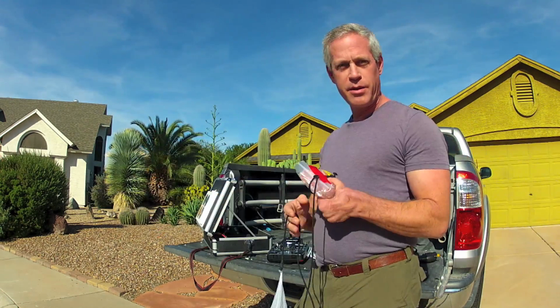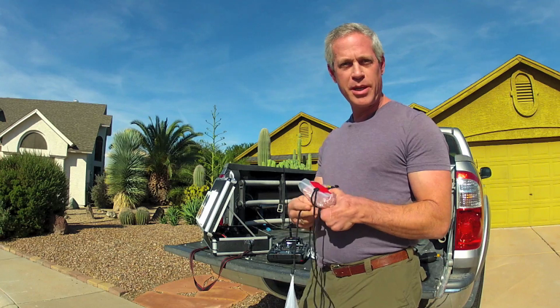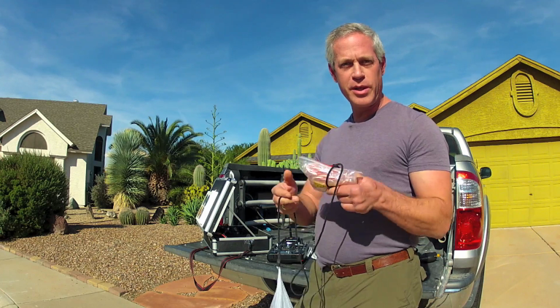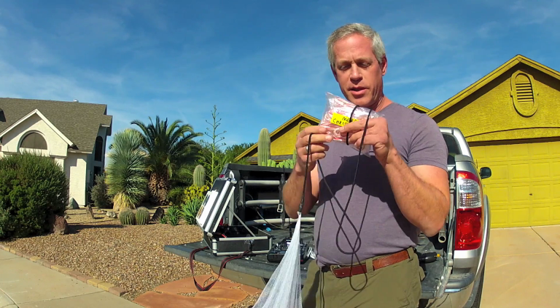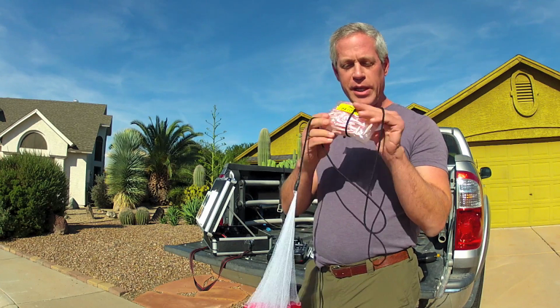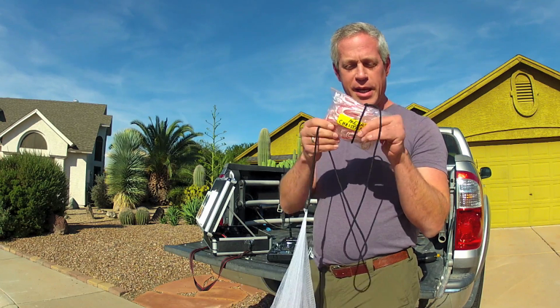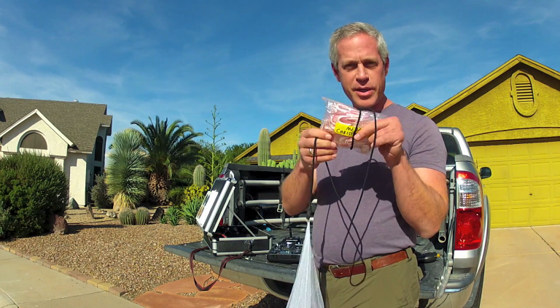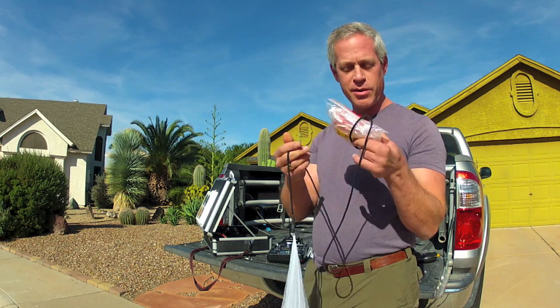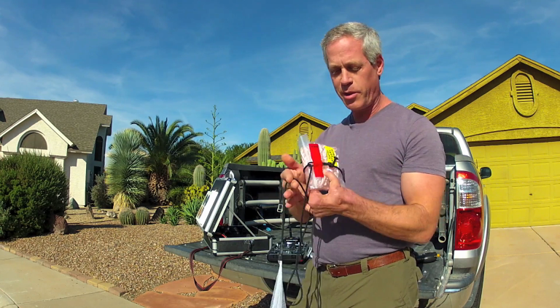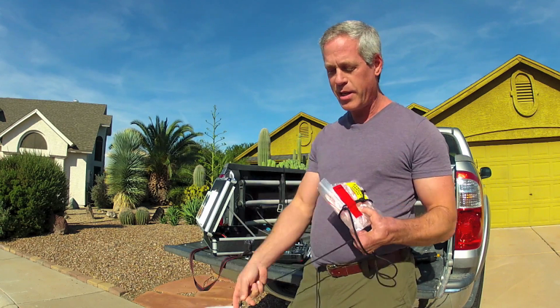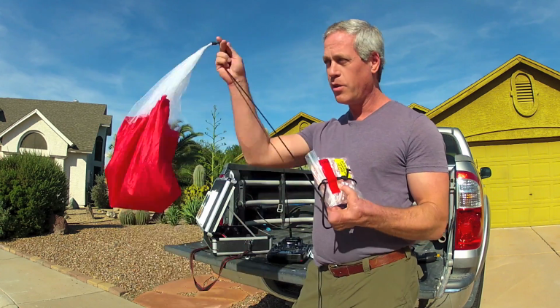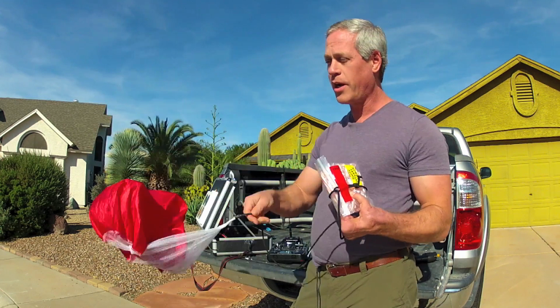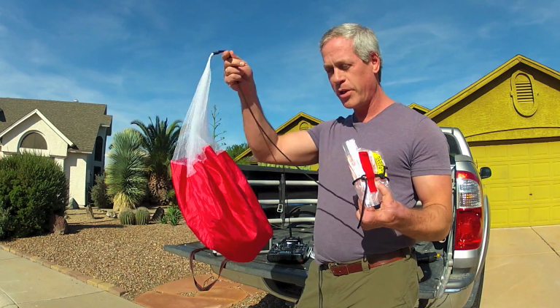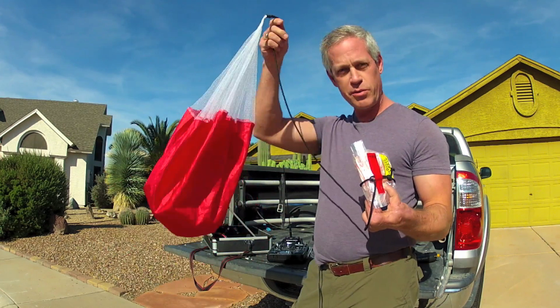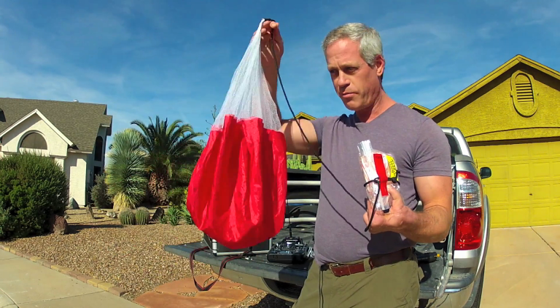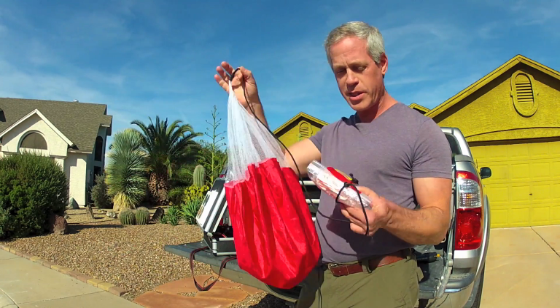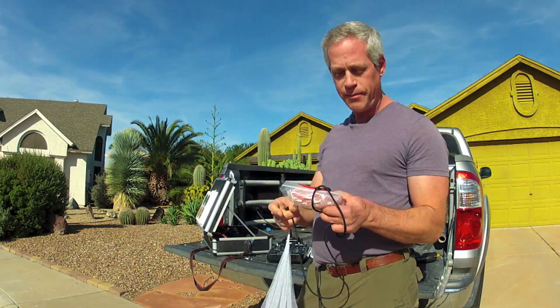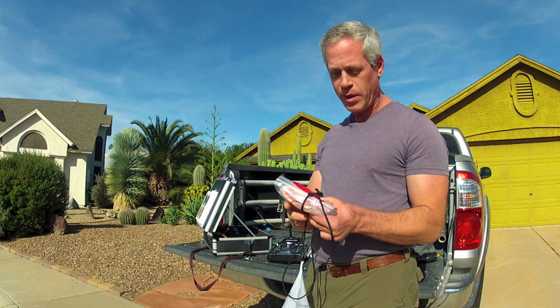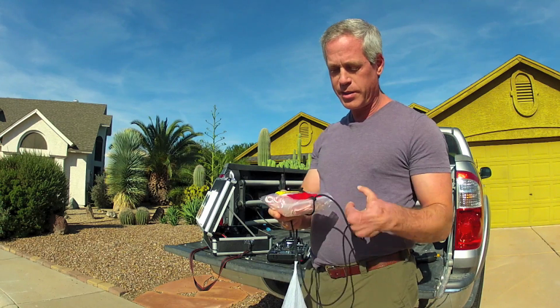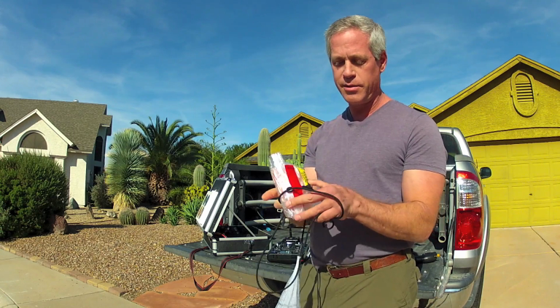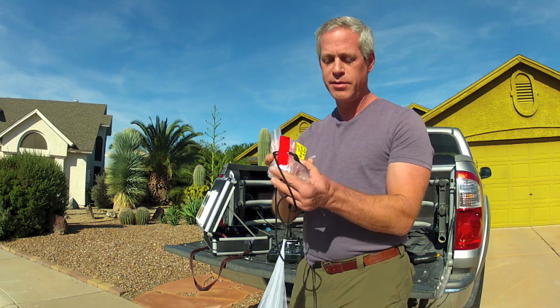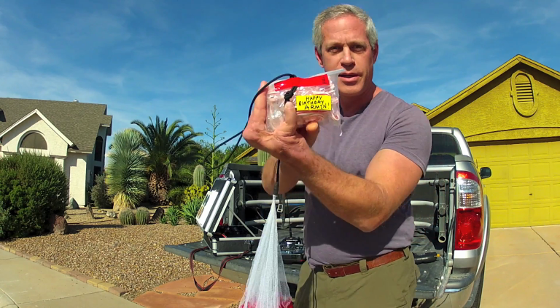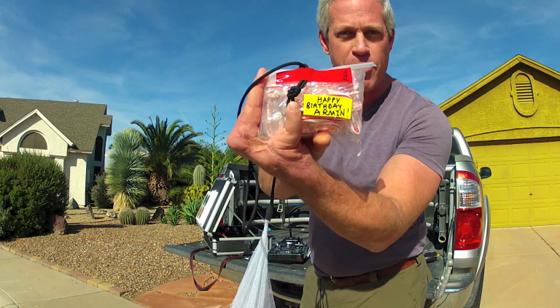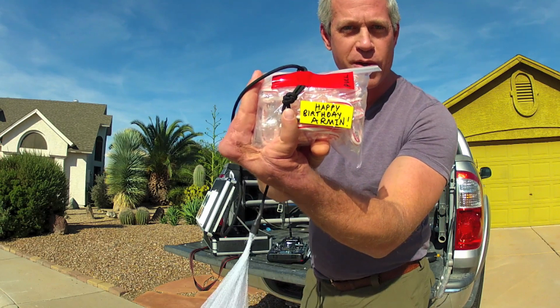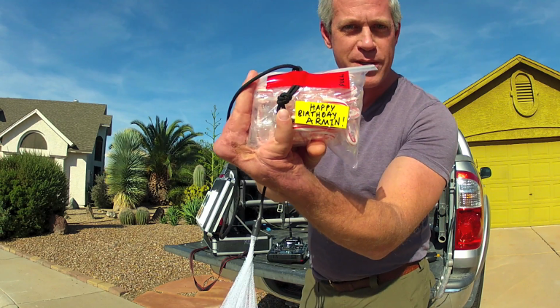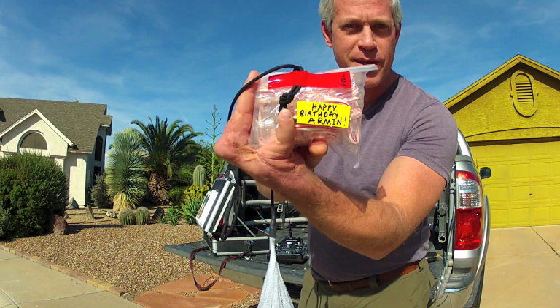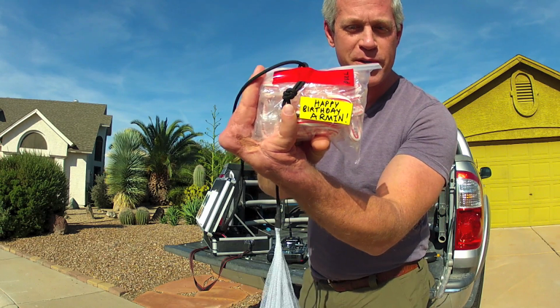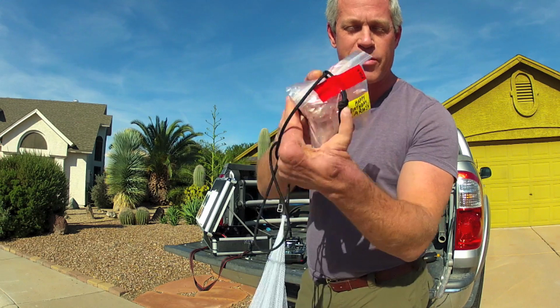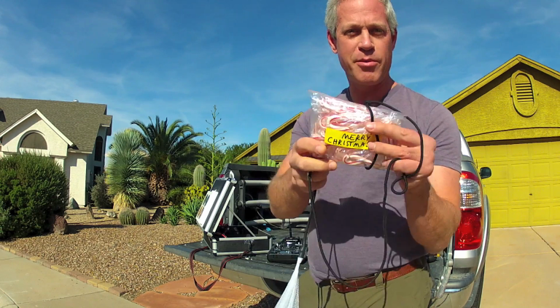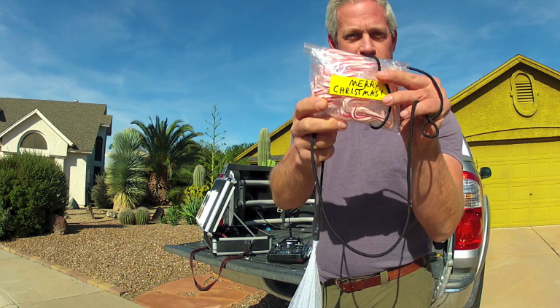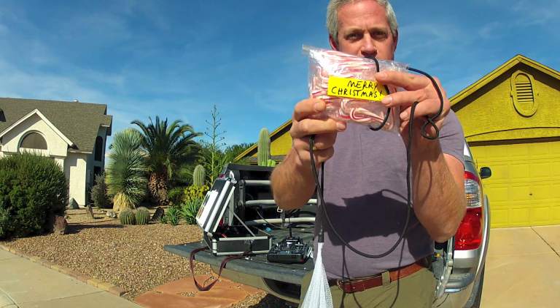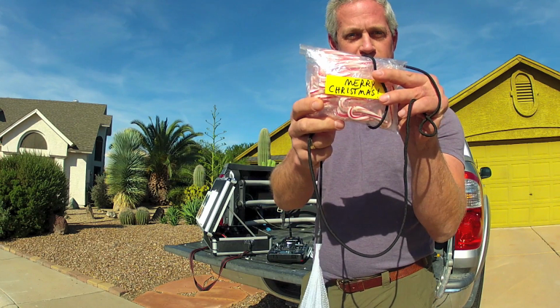The payload is 30 candy canes and a Ziploc bag with a nylon parachute of my own design. It's a happy birthday to Armin — that's my son — his birthday is coming right up, and Merry Christmas to the whole class.